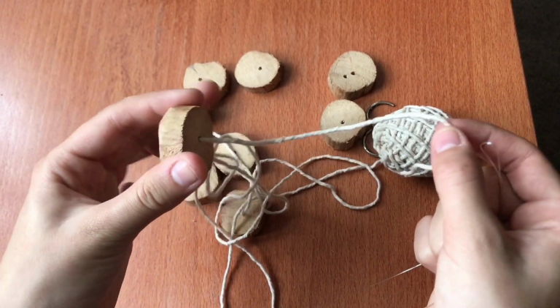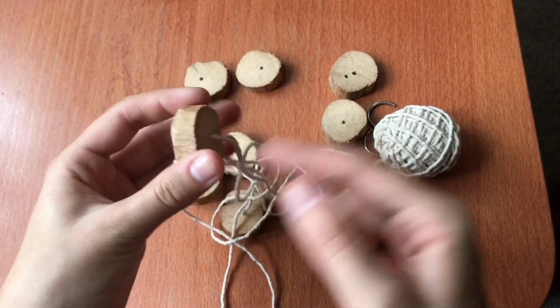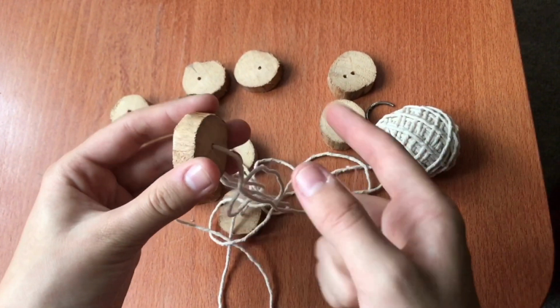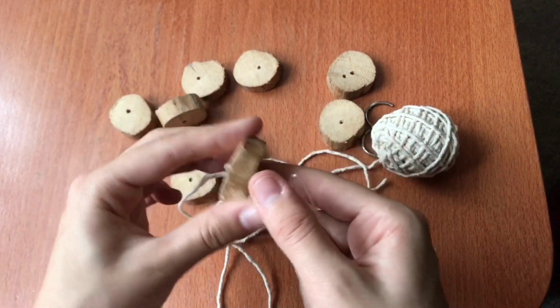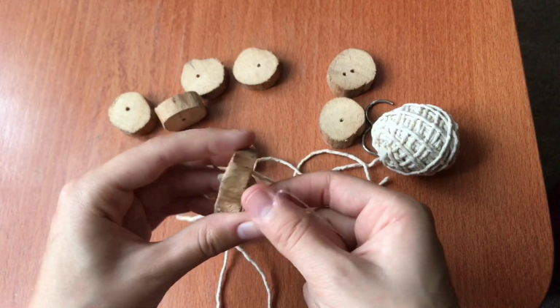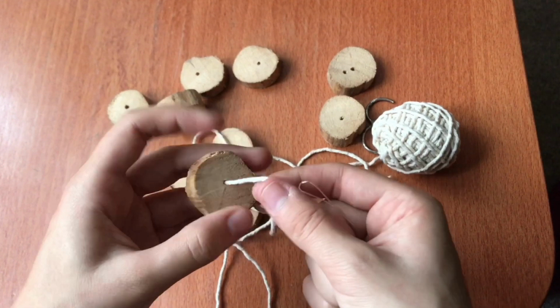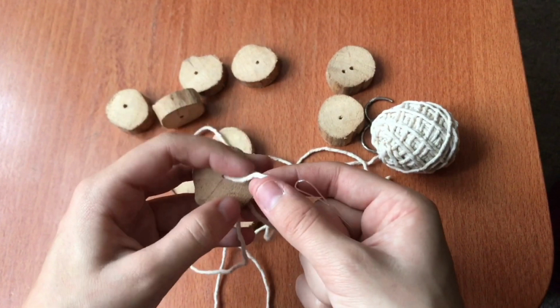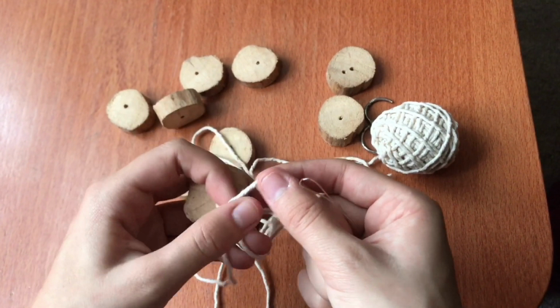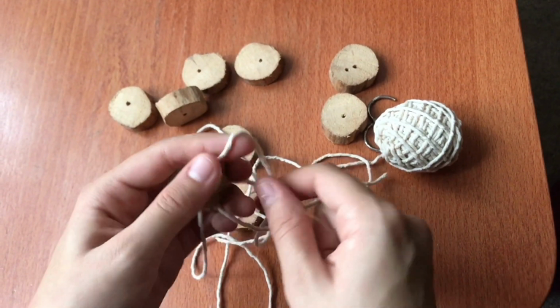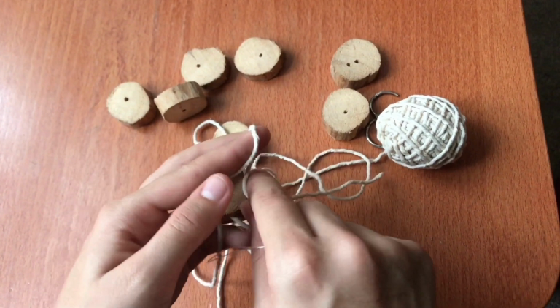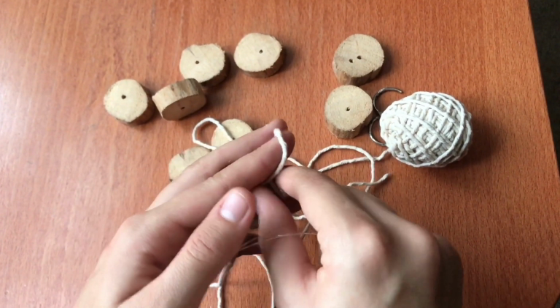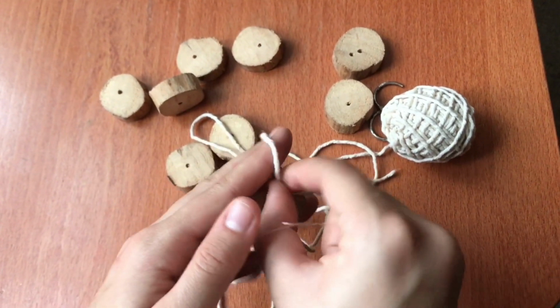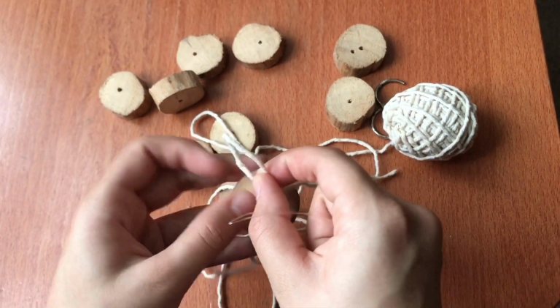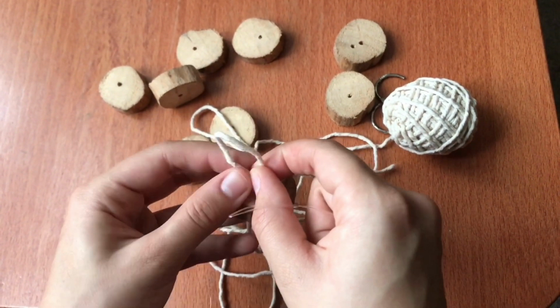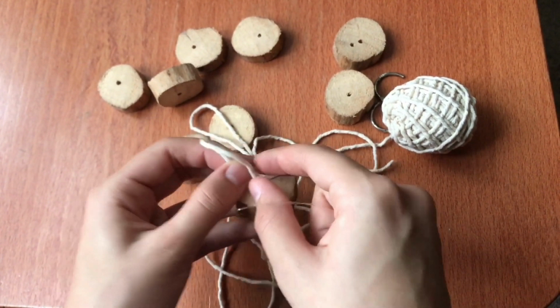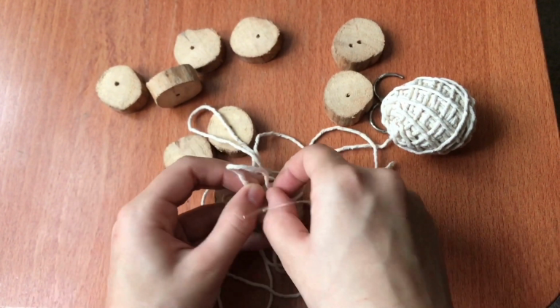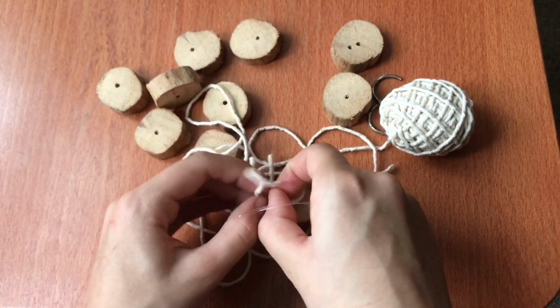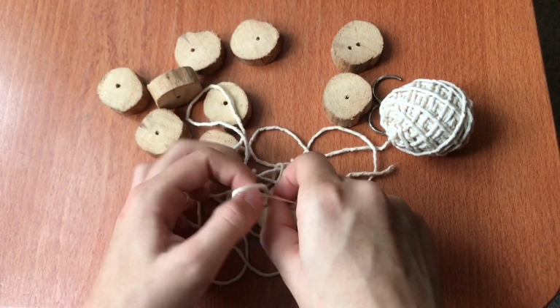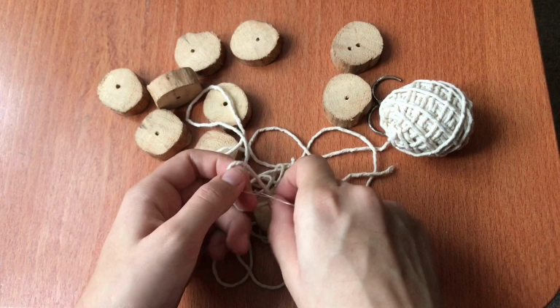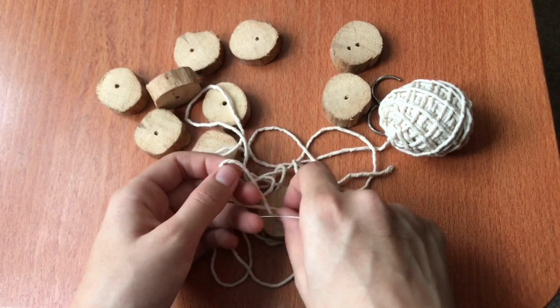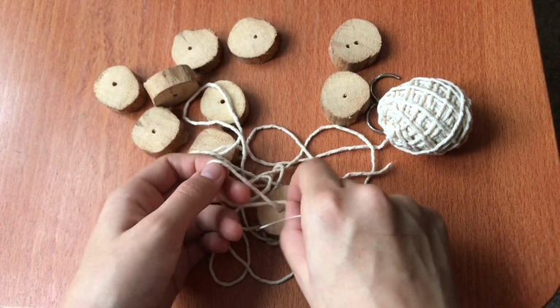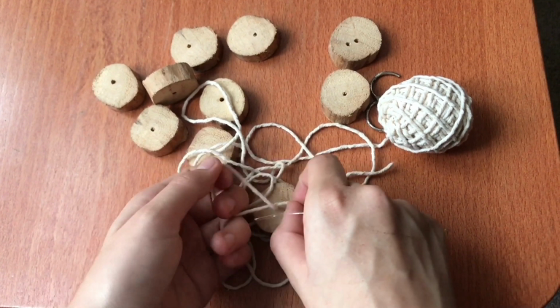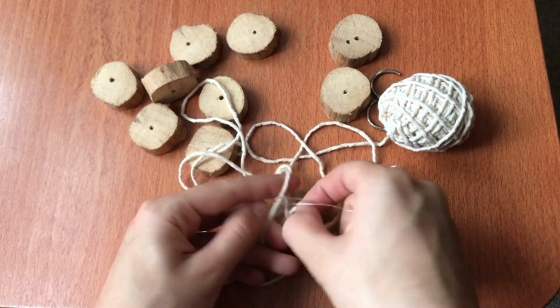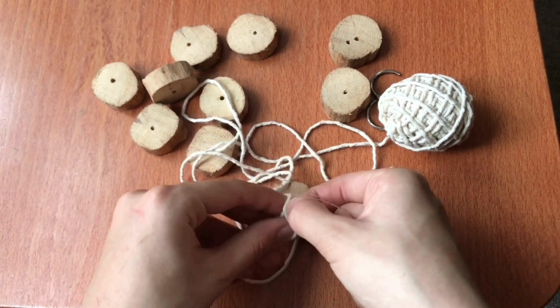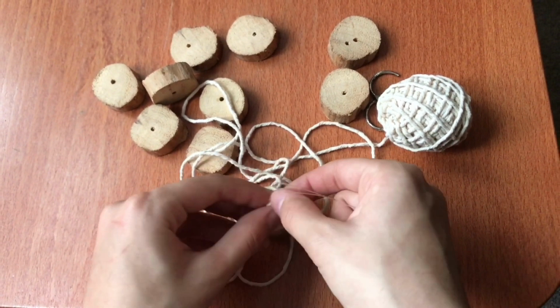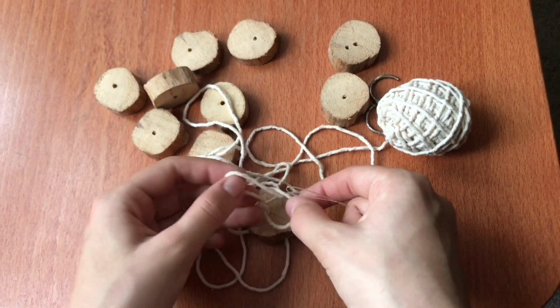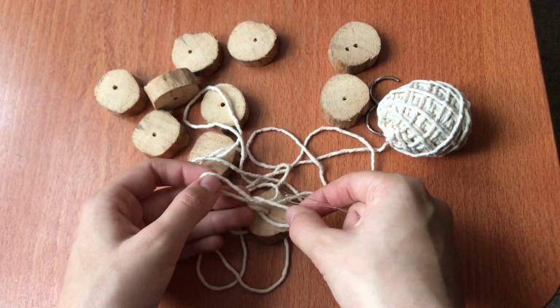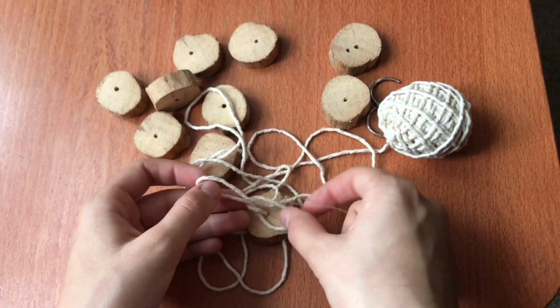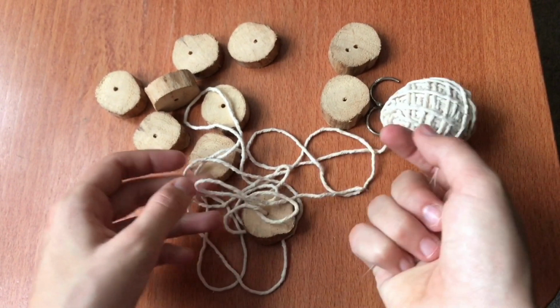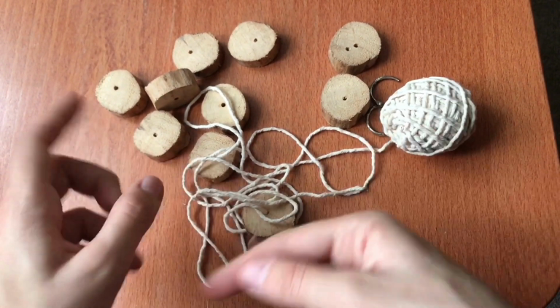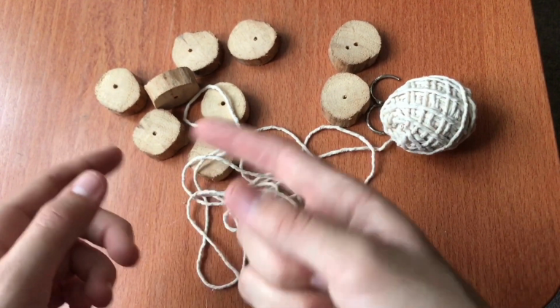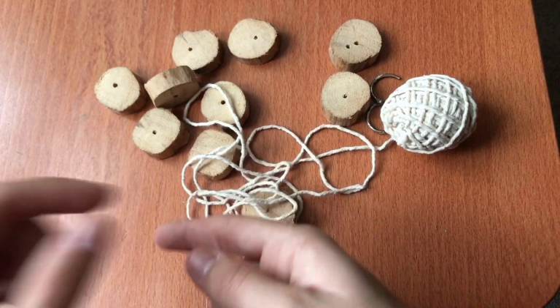So you do that with all of them, and then for the first one you do a little knot. You can do it twice, just so it holds good, and then you just keep going.